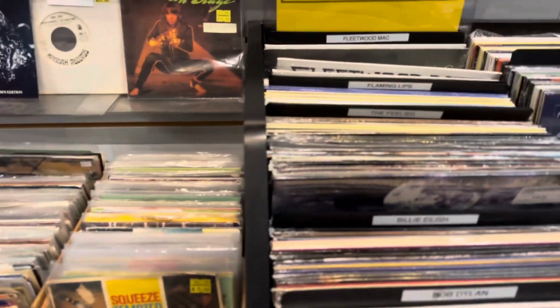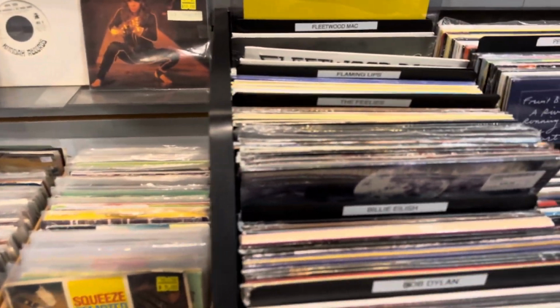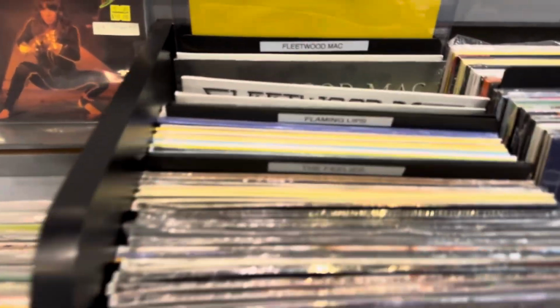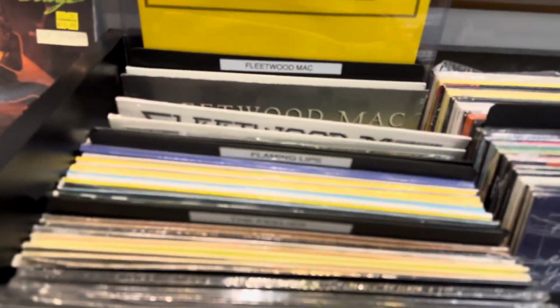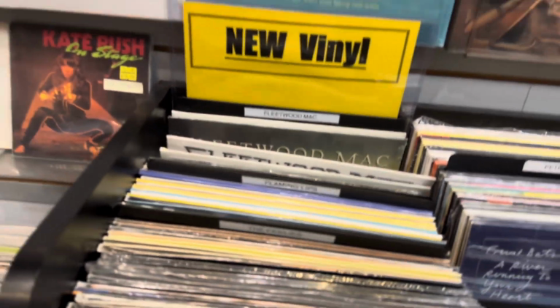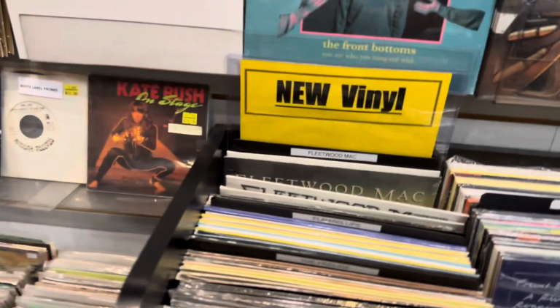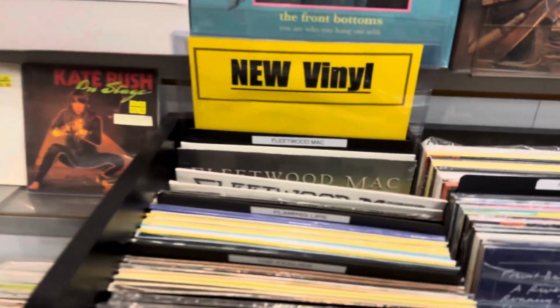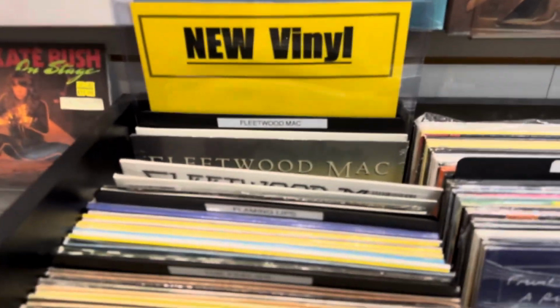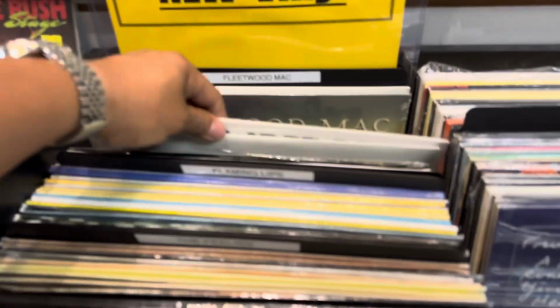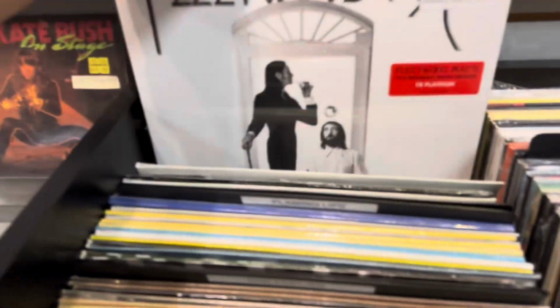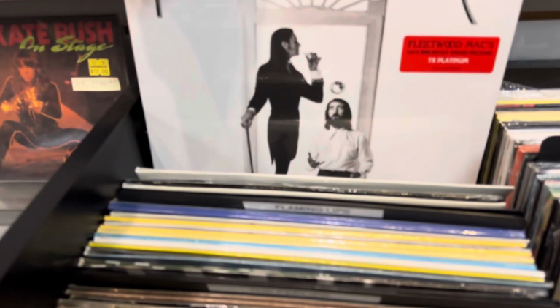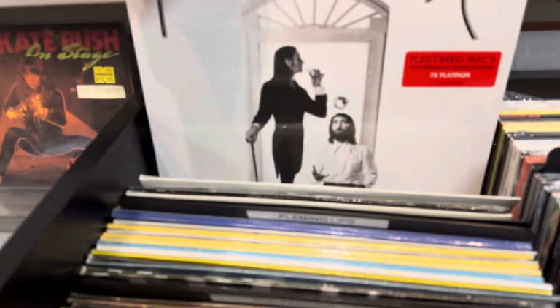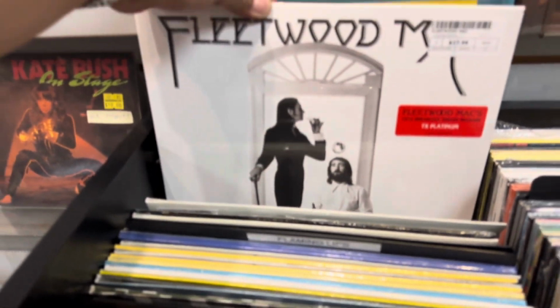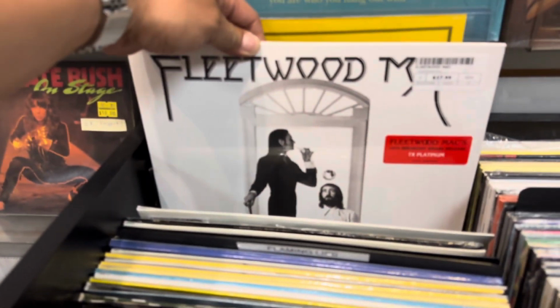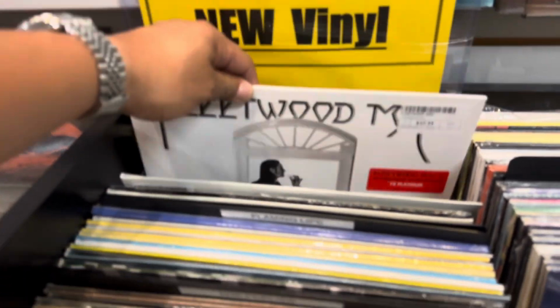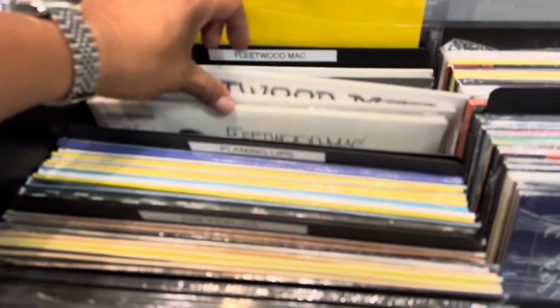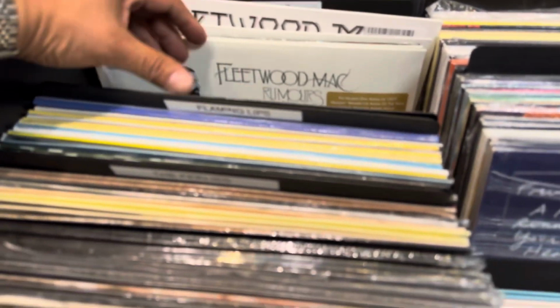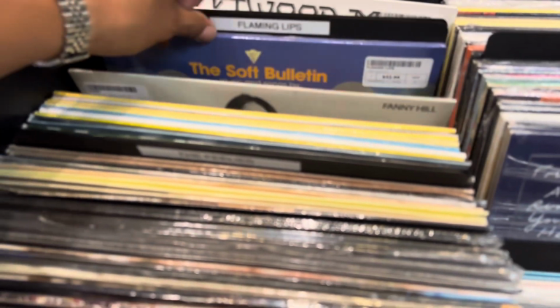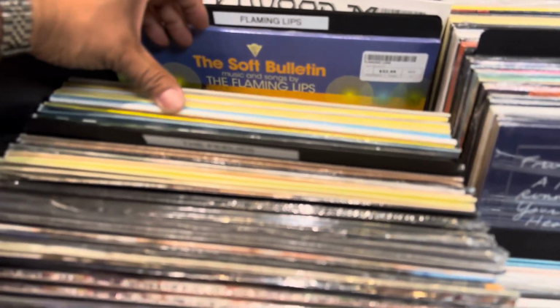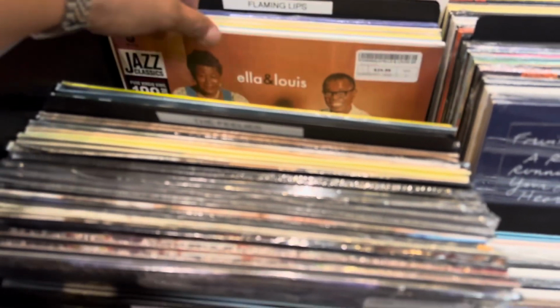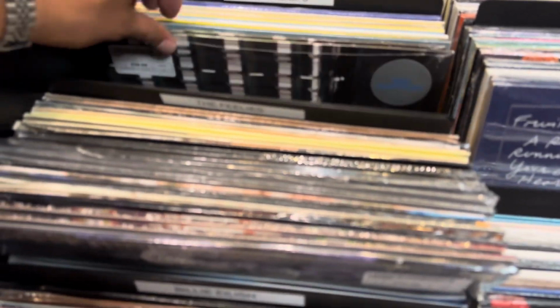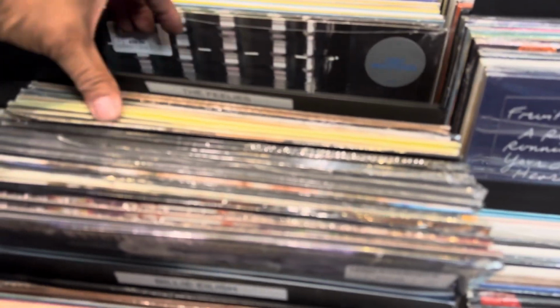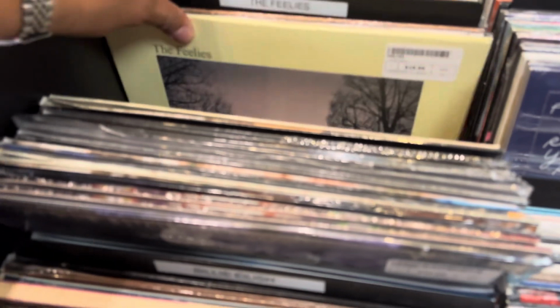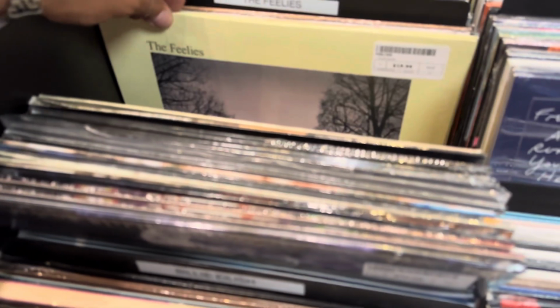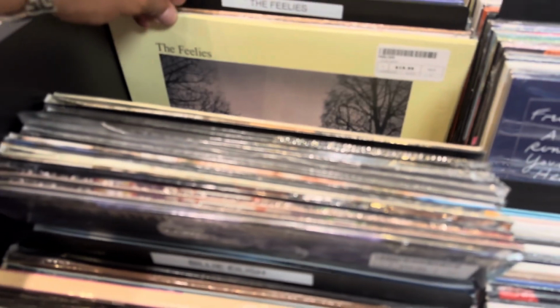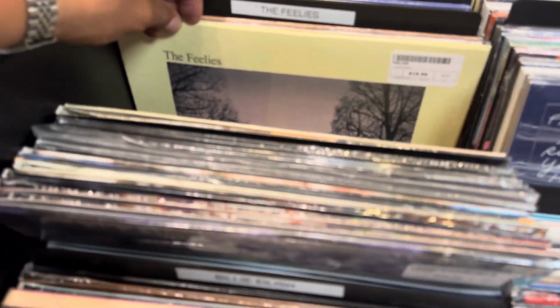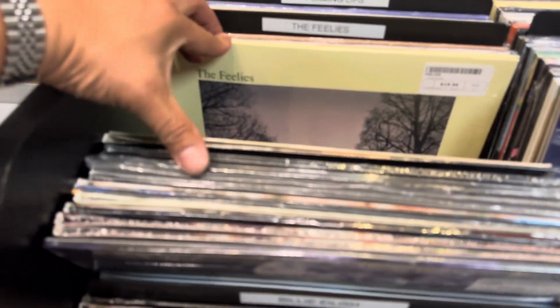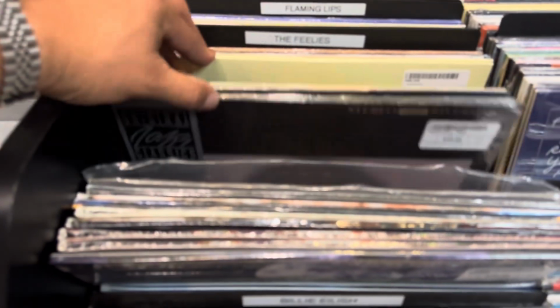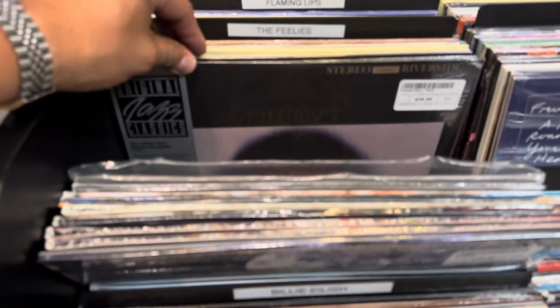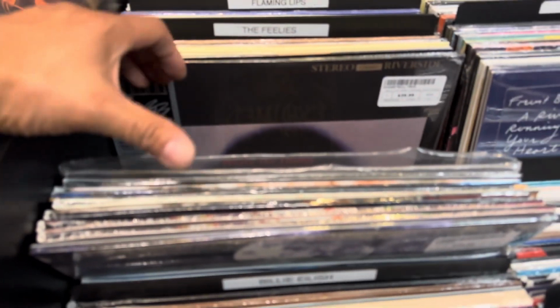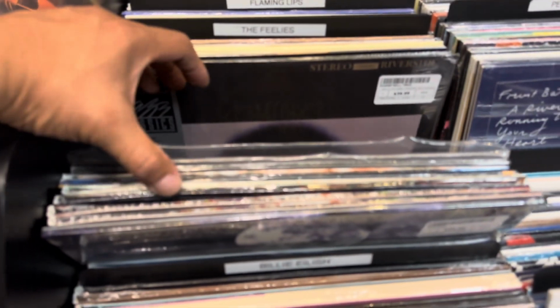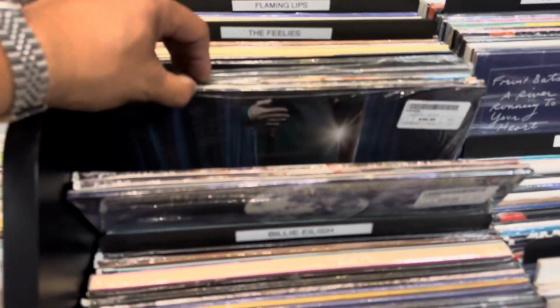New vinyls. Fleetwood Mac — I do have that one. Oh man, too many. Too many.